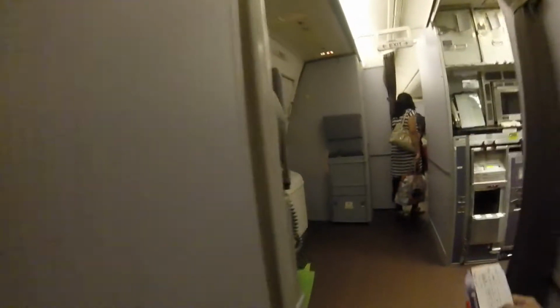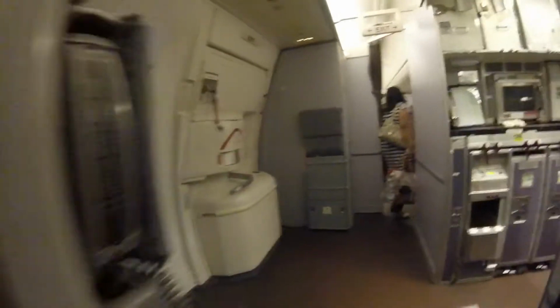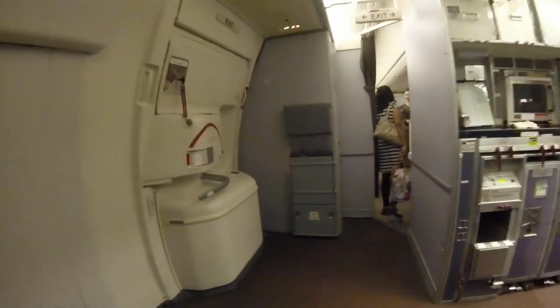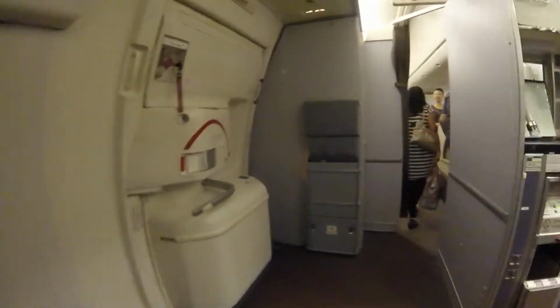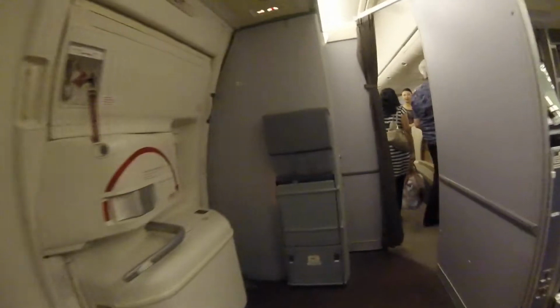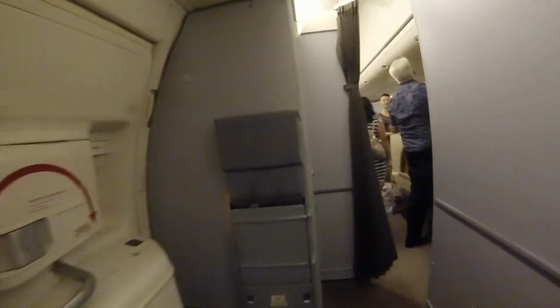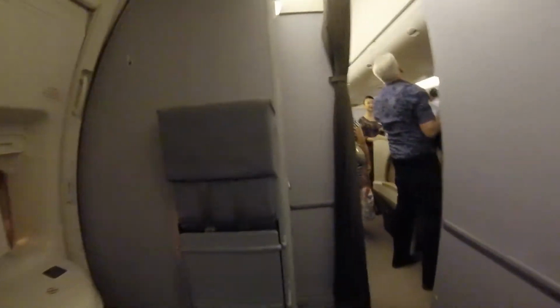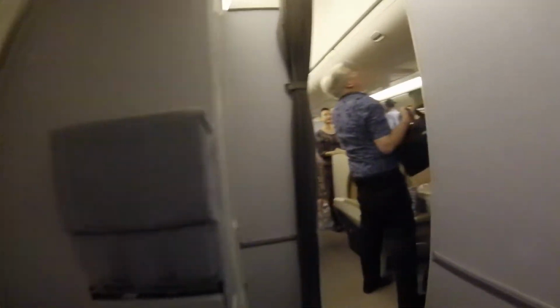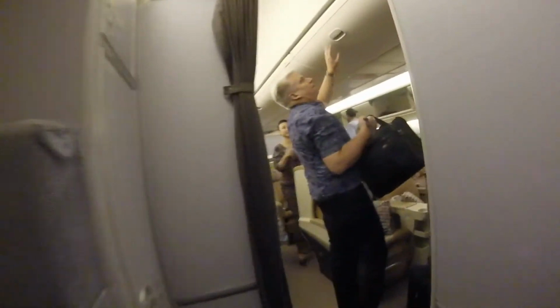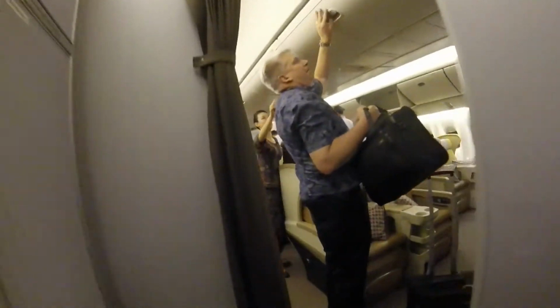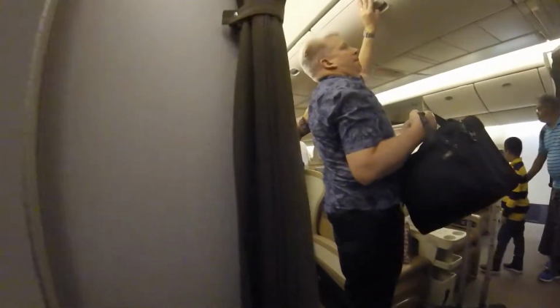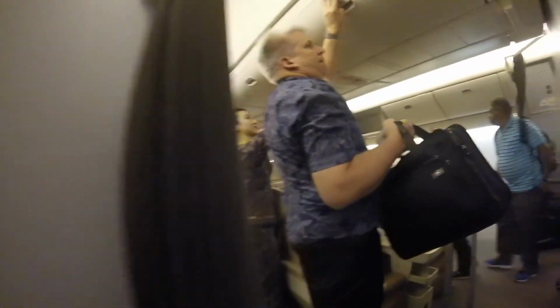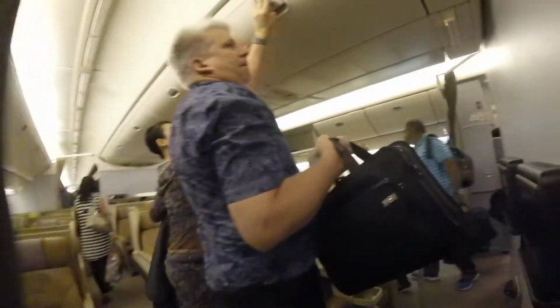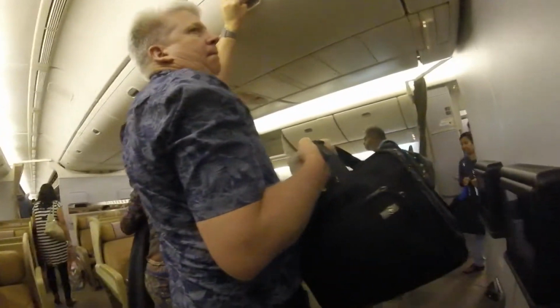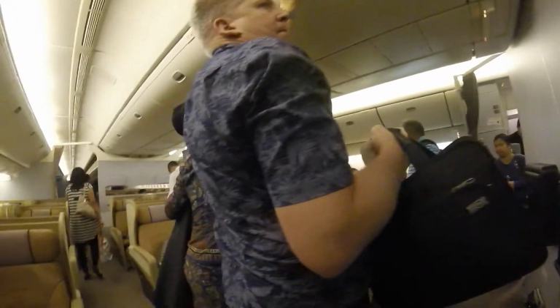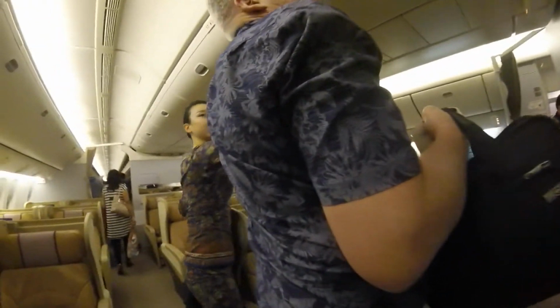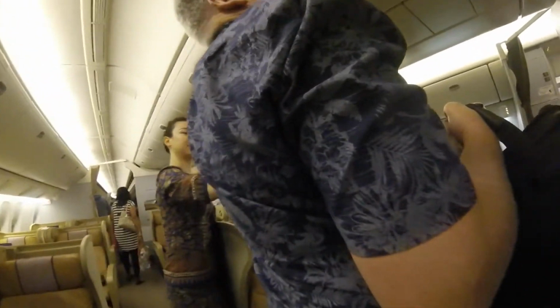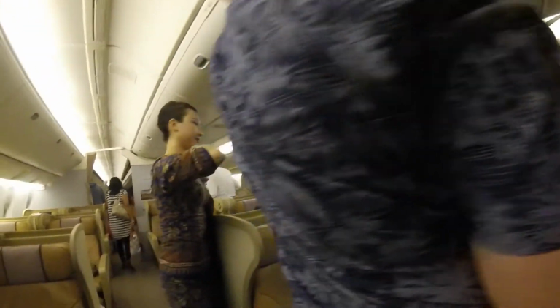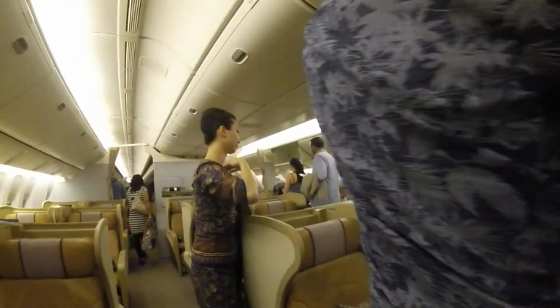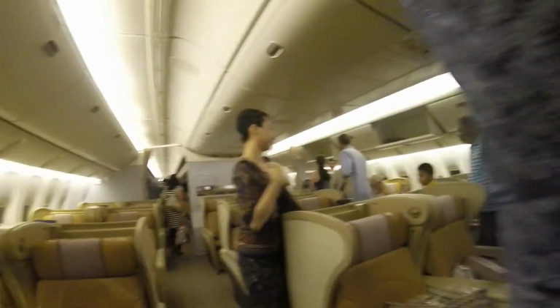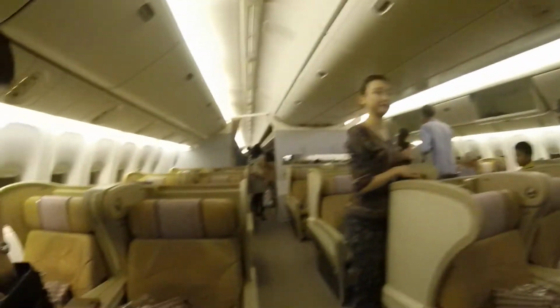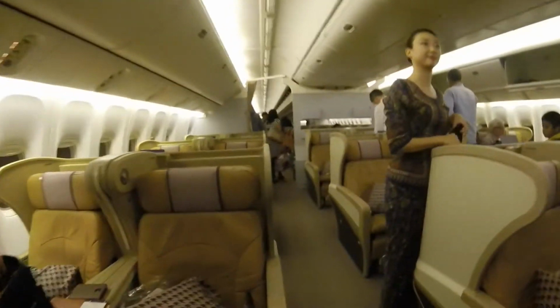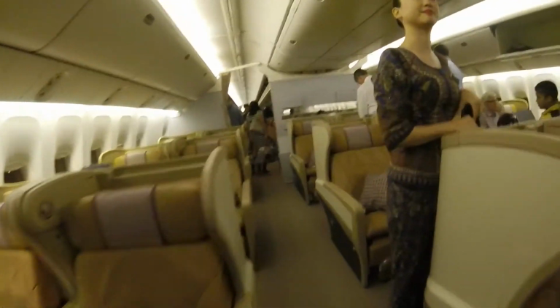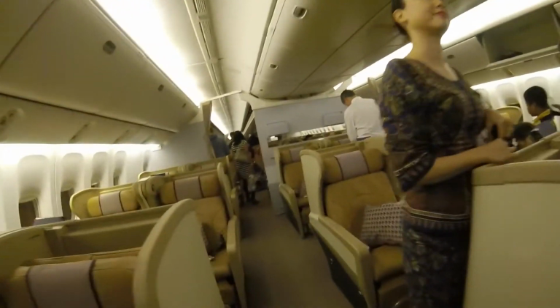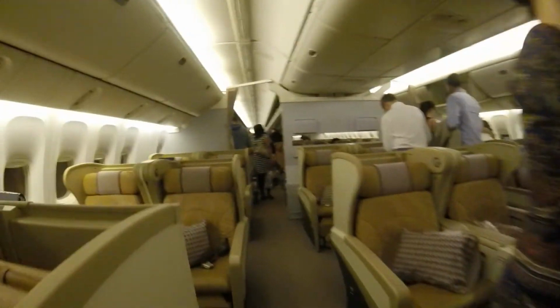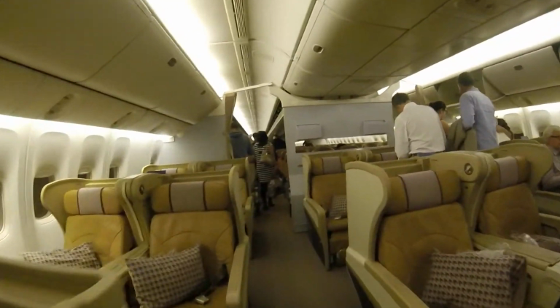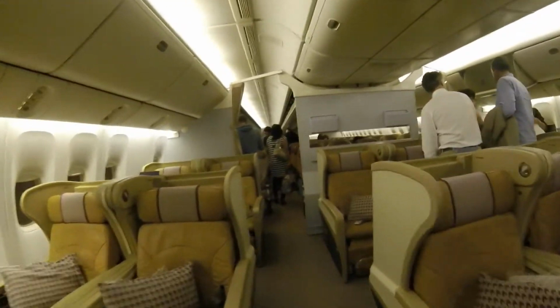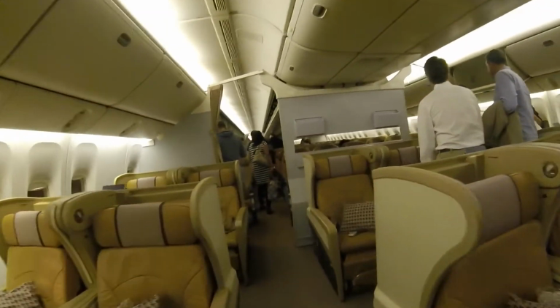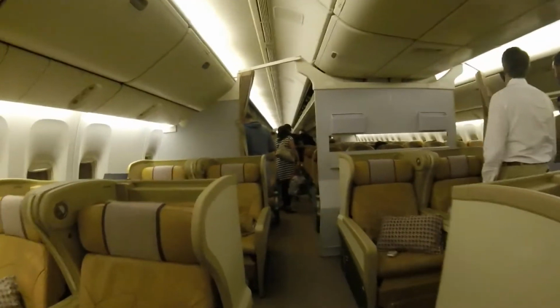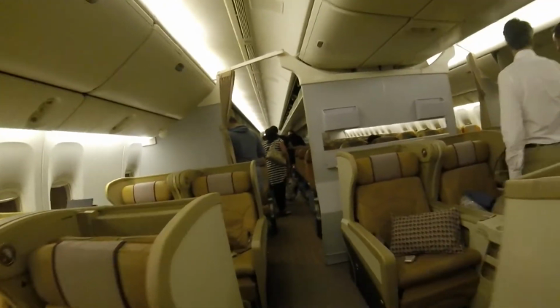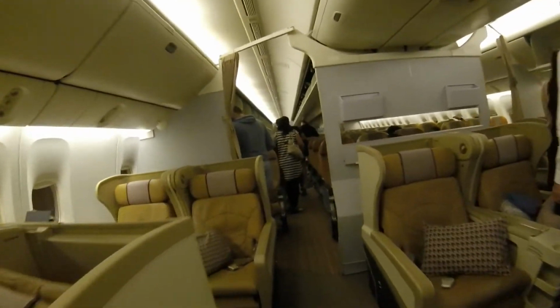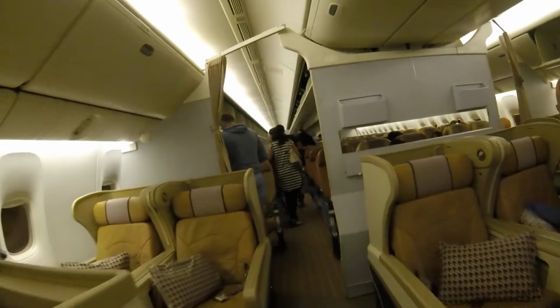Which I'm walking right past now — and here is the rear cabin of the business class section on this Boeing 777. Awesome, isn't it?